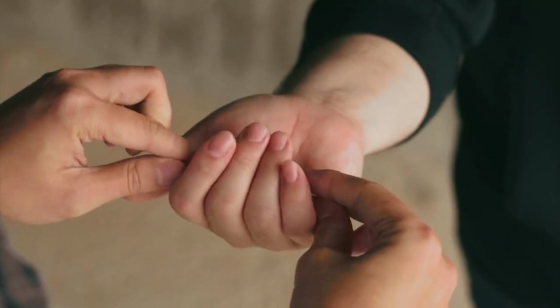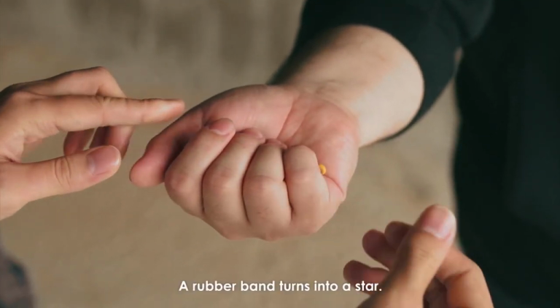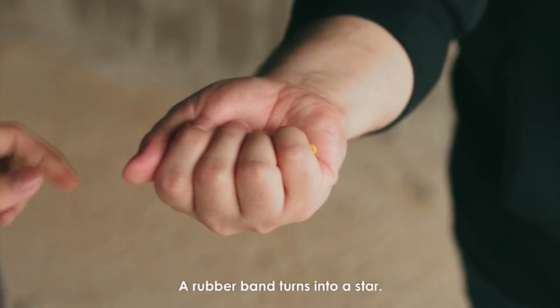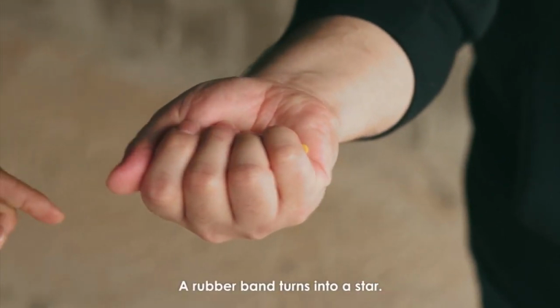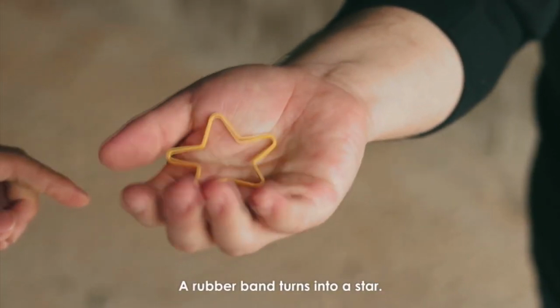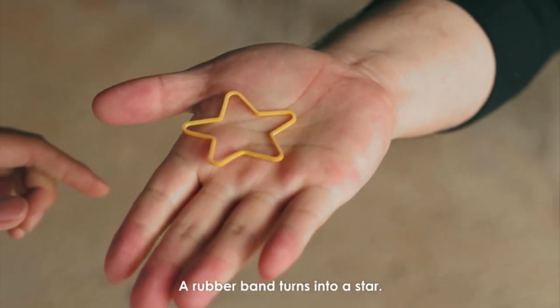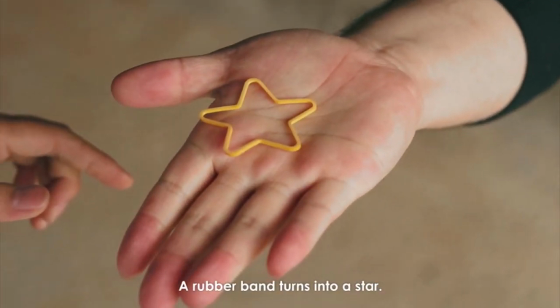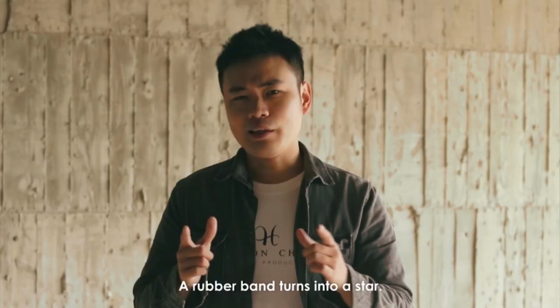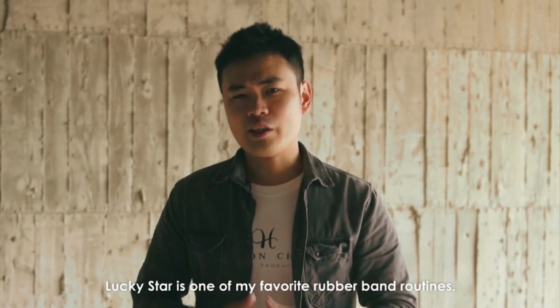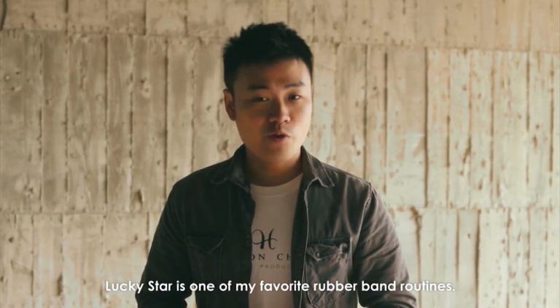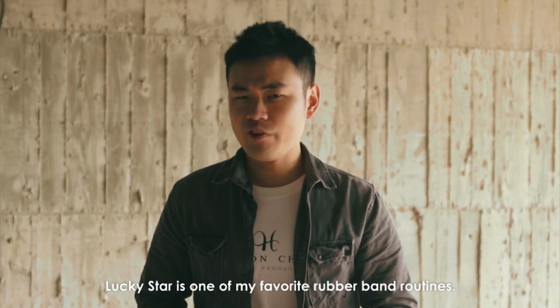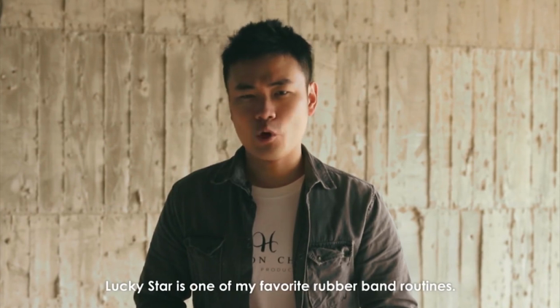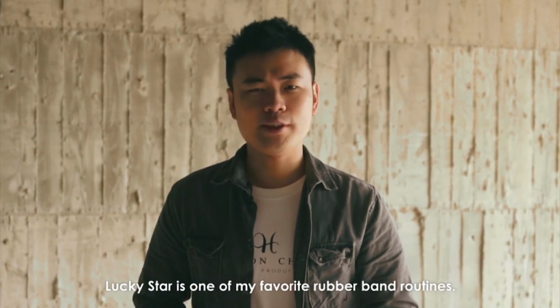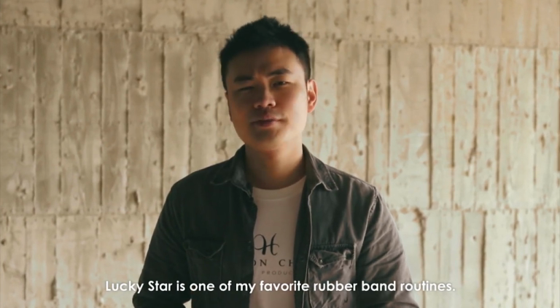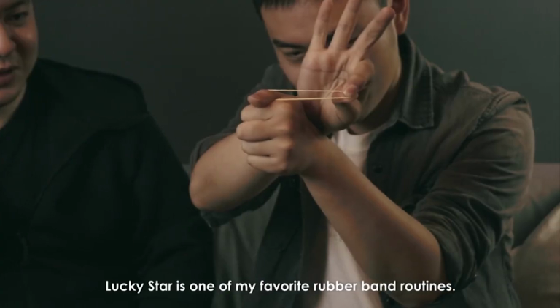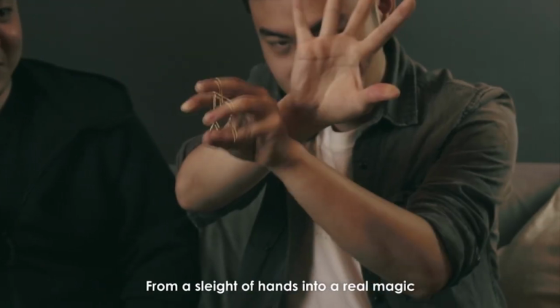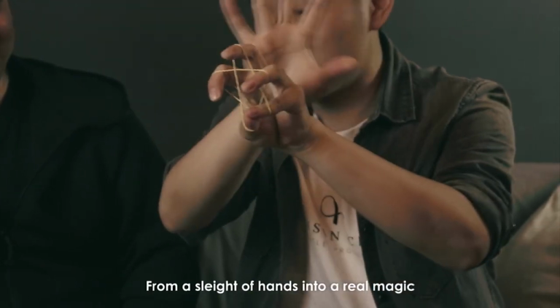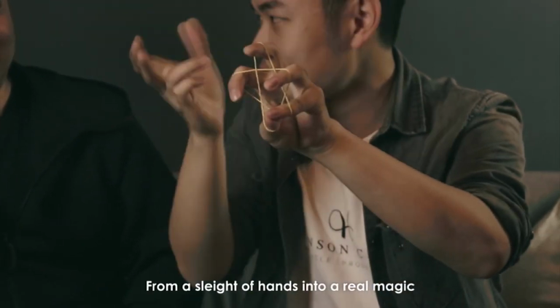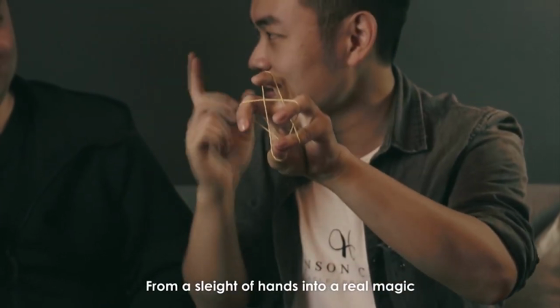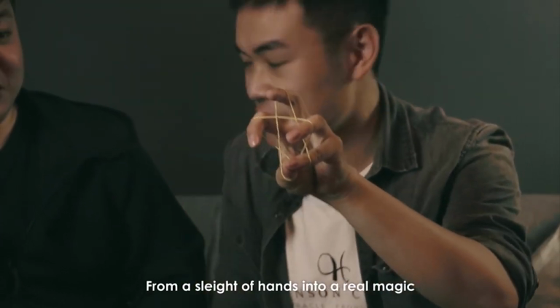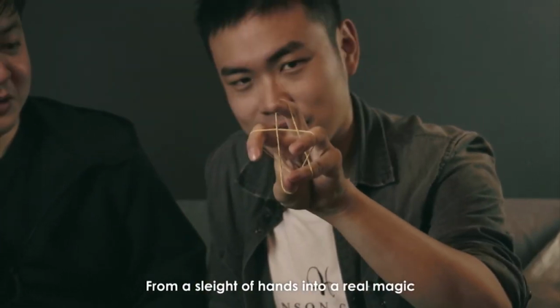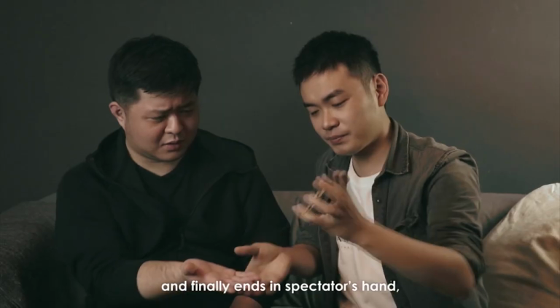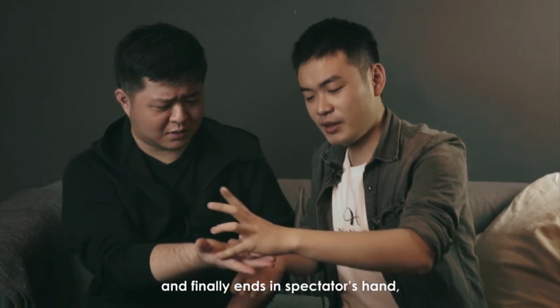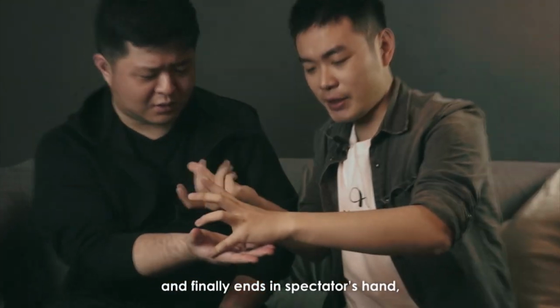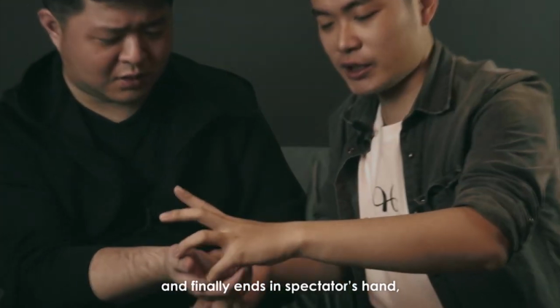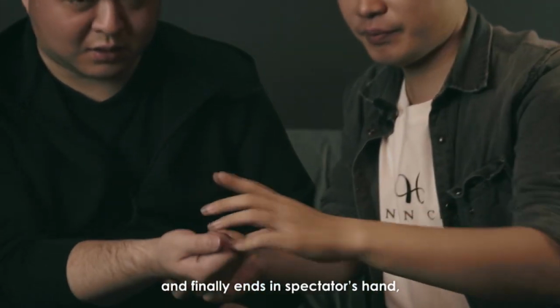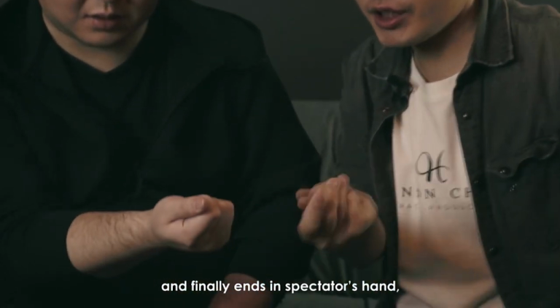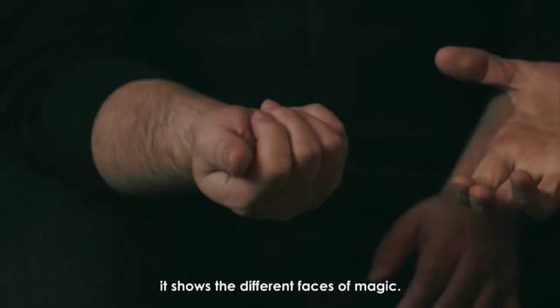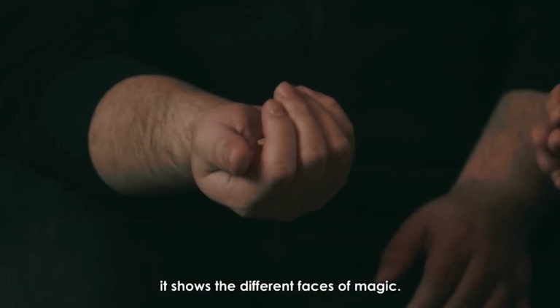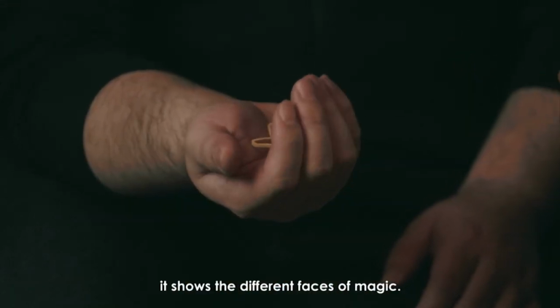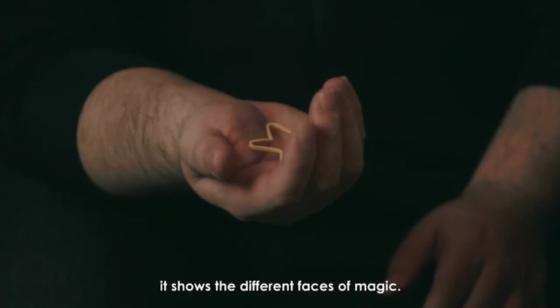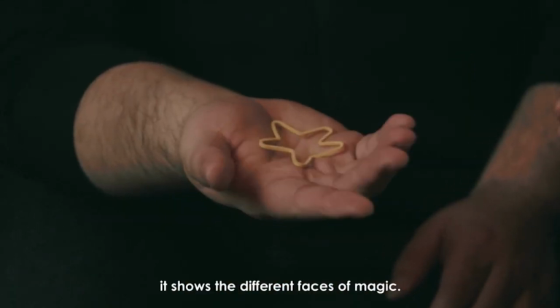A rubber band turns into a star. Lucky Star is one of my favorite rubber band routines — from slap hands into real magic, and finally ends in the spectator's hand. It shows different faces of magic.